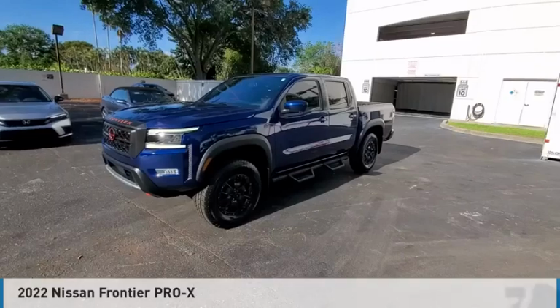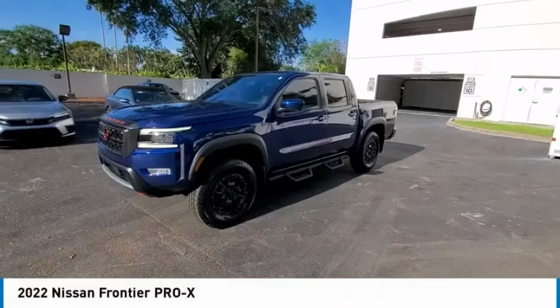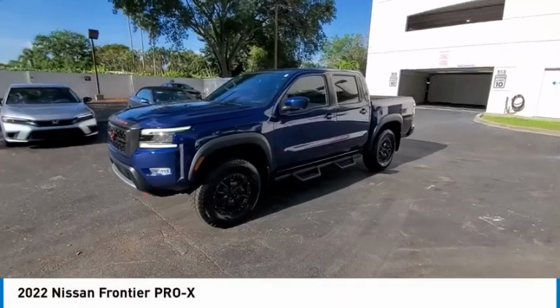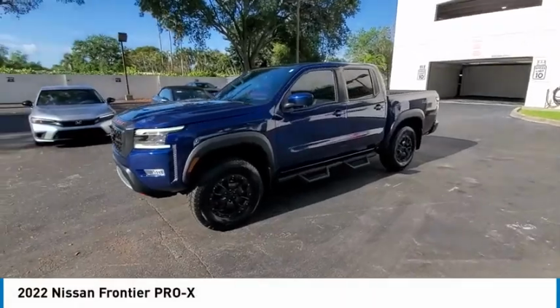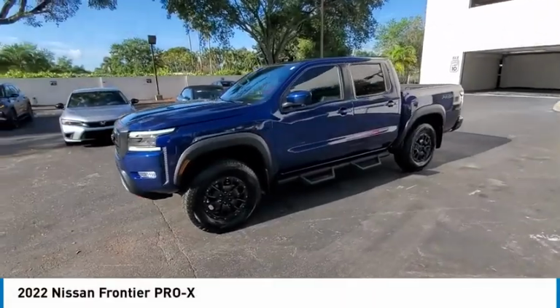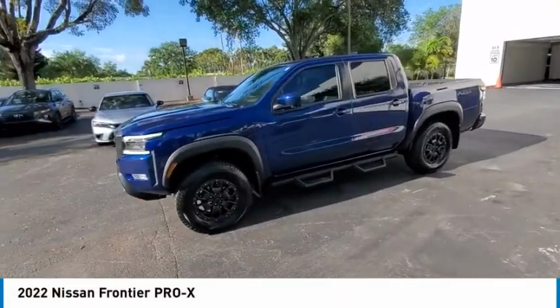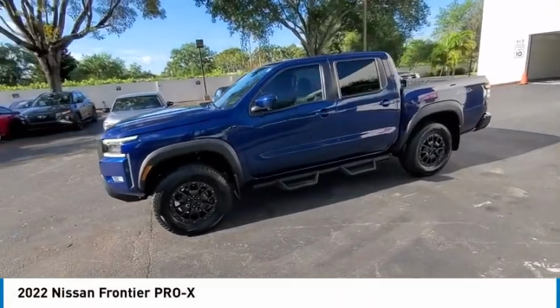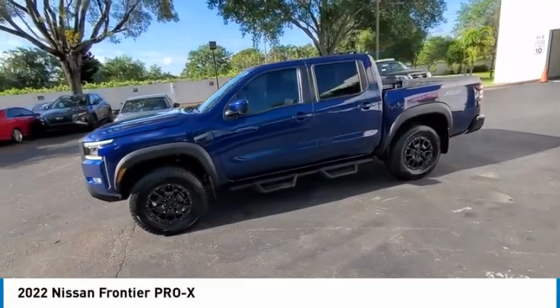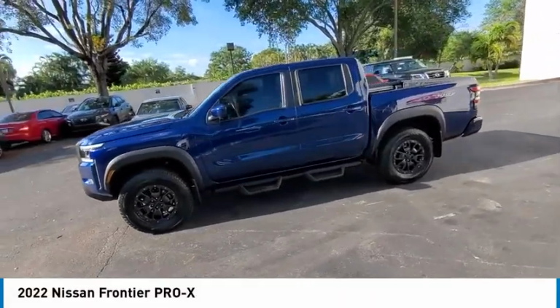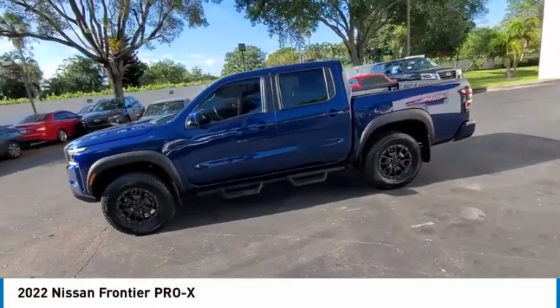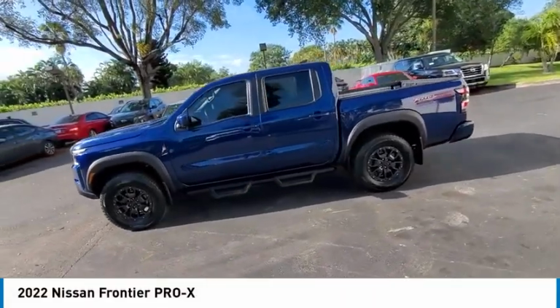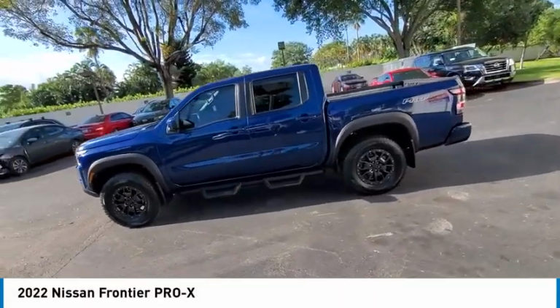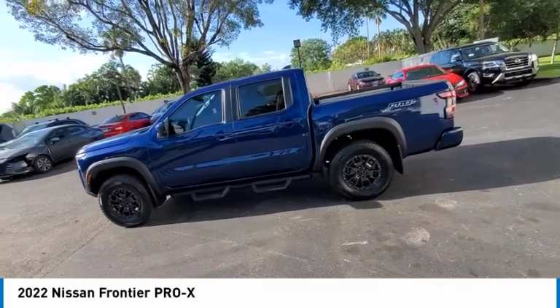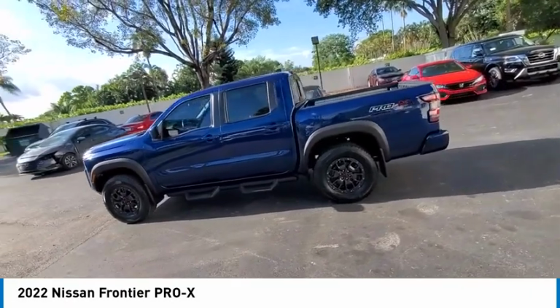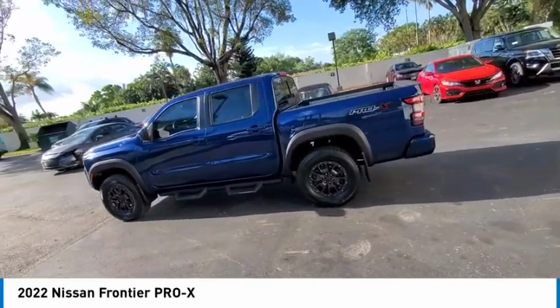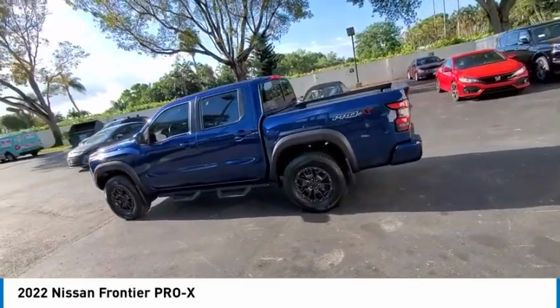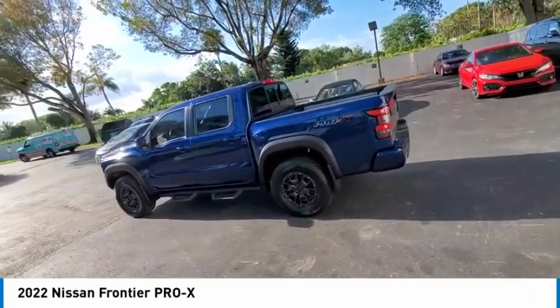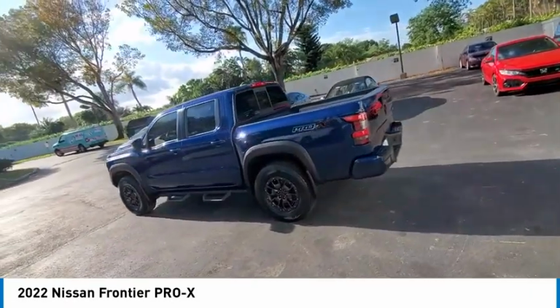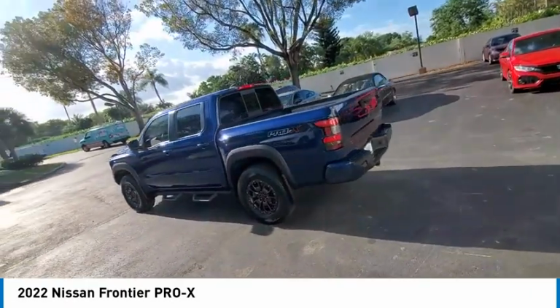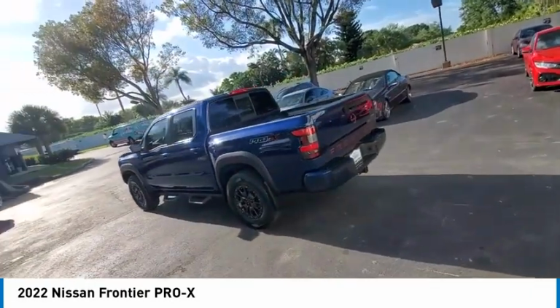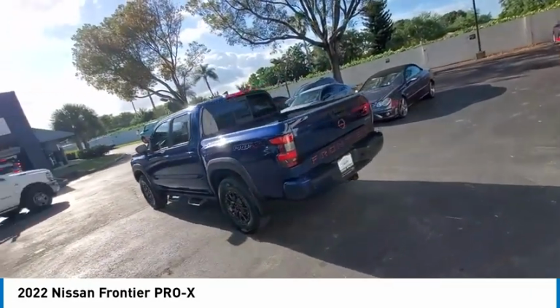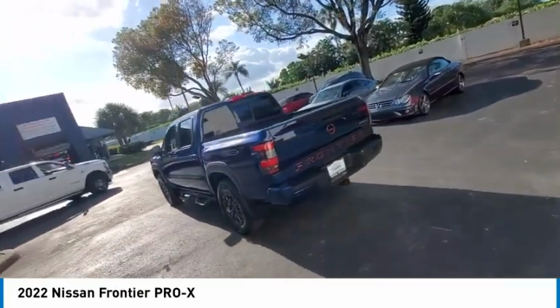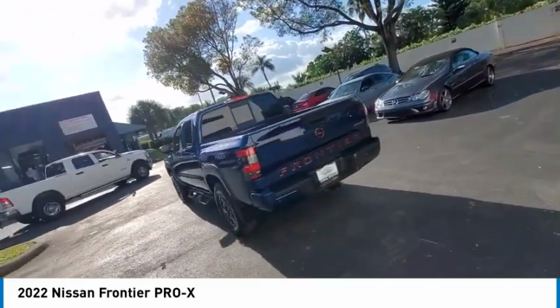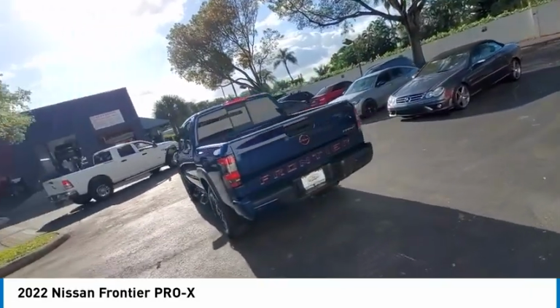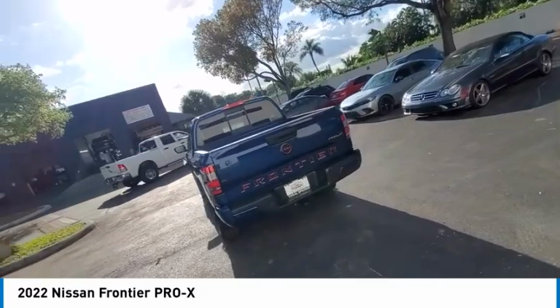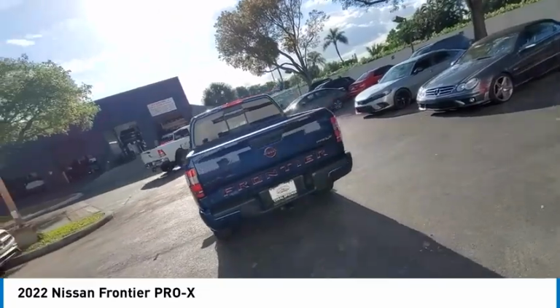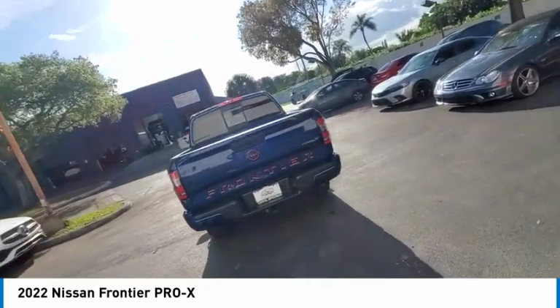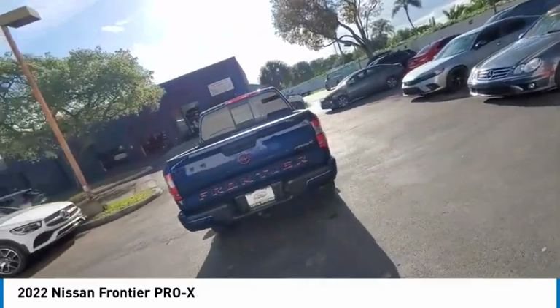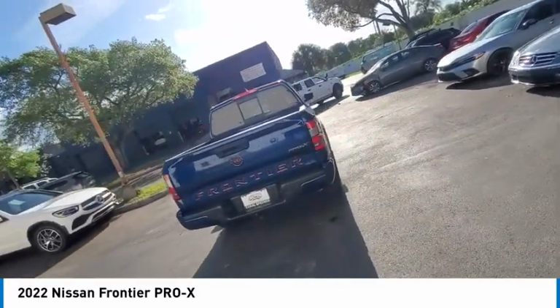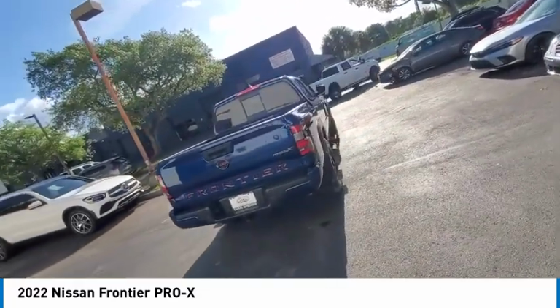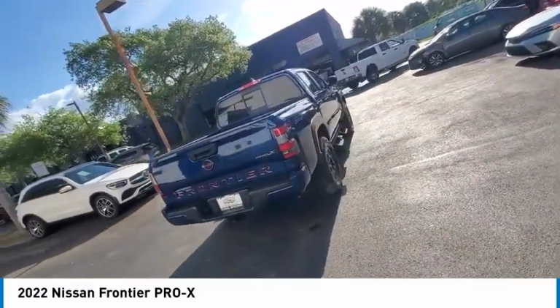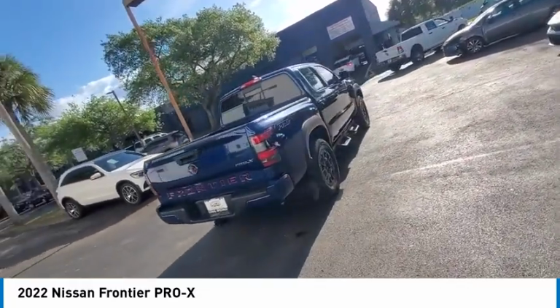Stop by and take a look at the 2022 Frontier. The Nissan Frontier offers a full-length, fully-boxed frame for strength, serious off-road capabilities, and a five-star rating for side-impact crash safety.